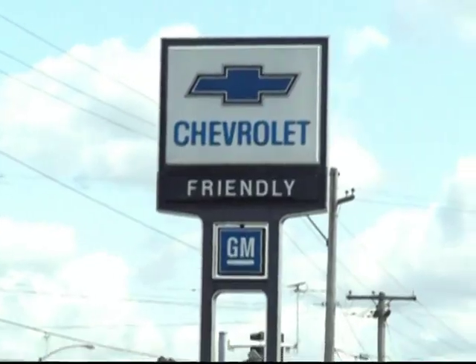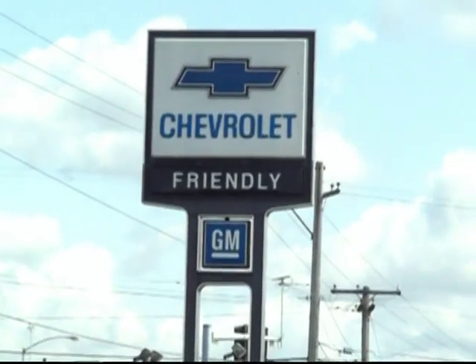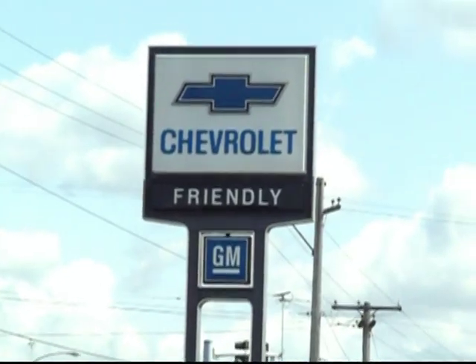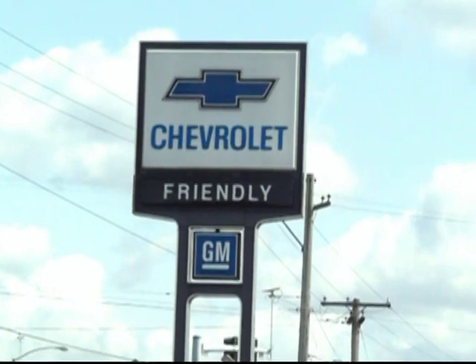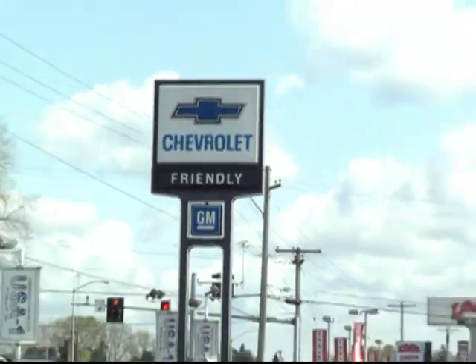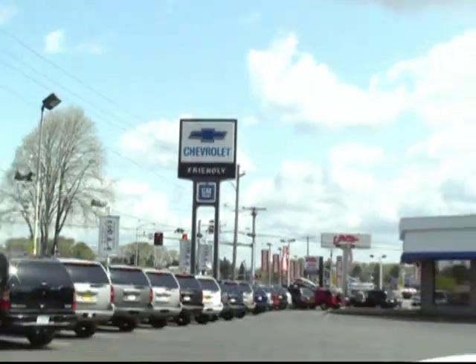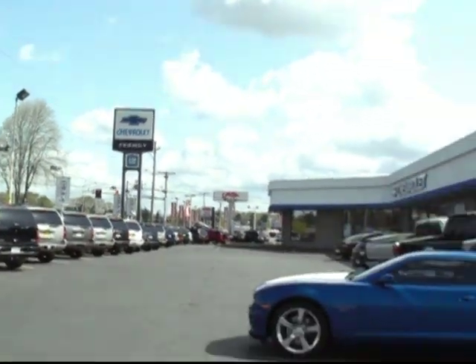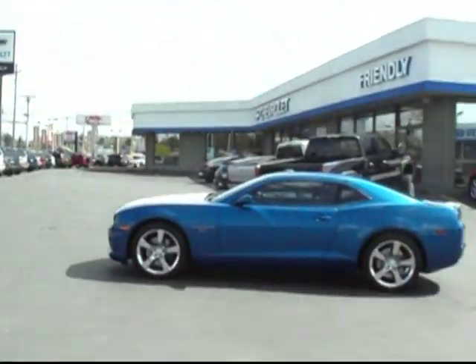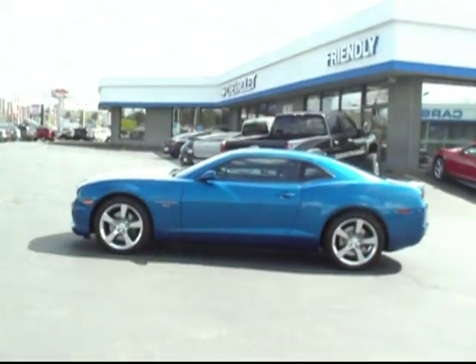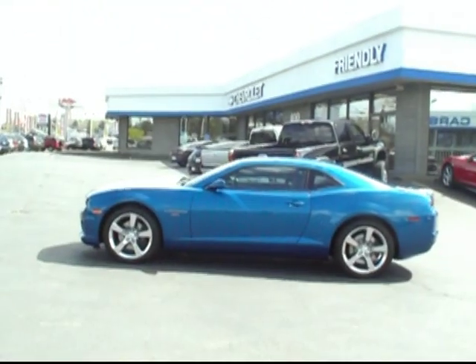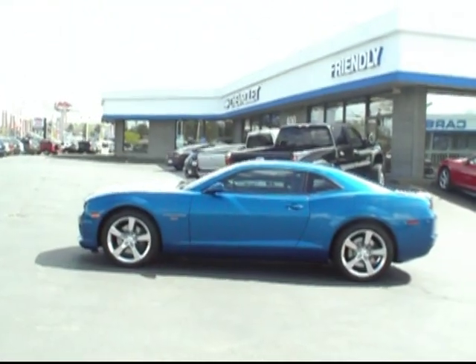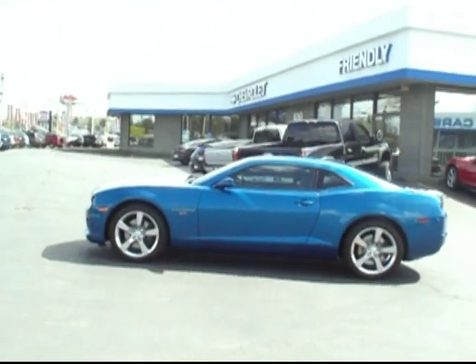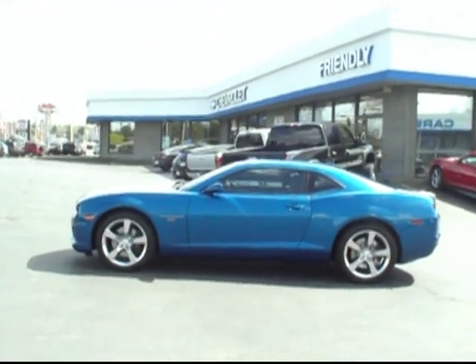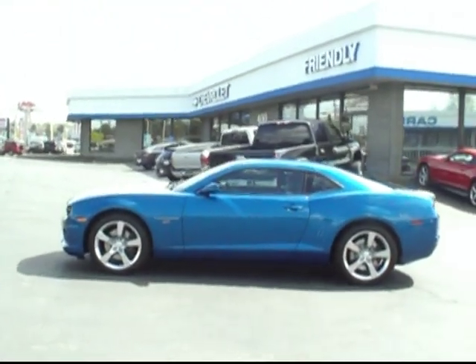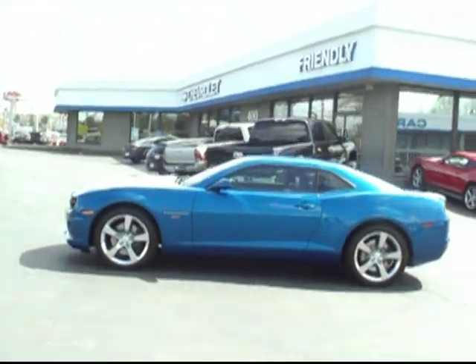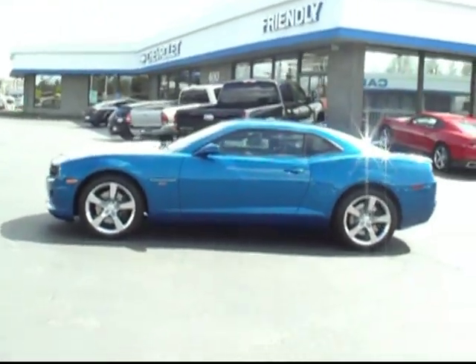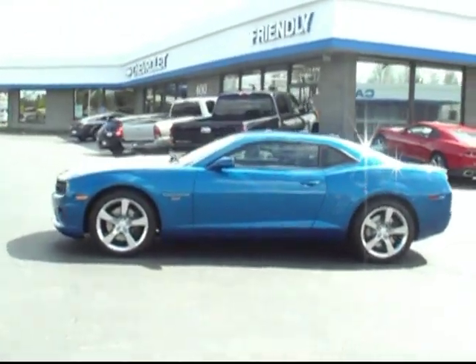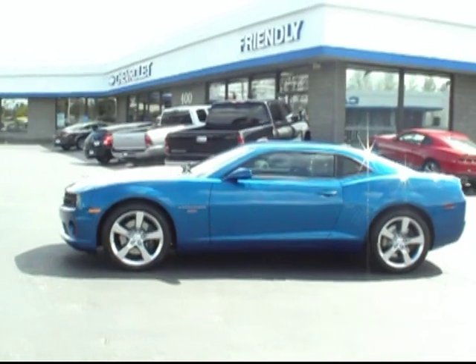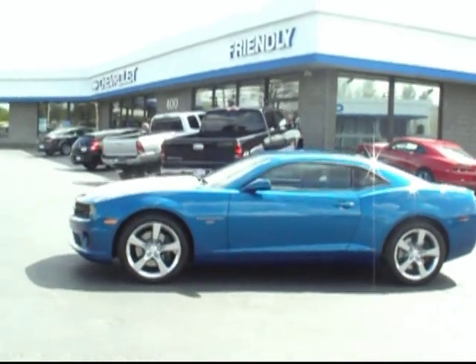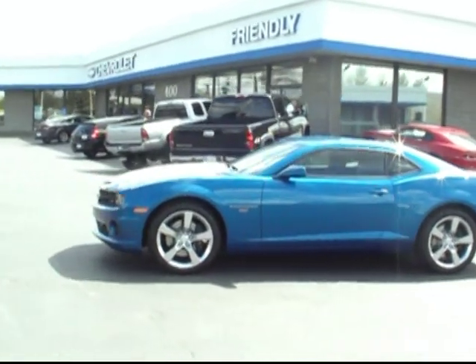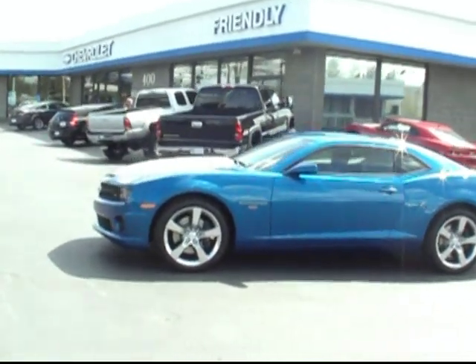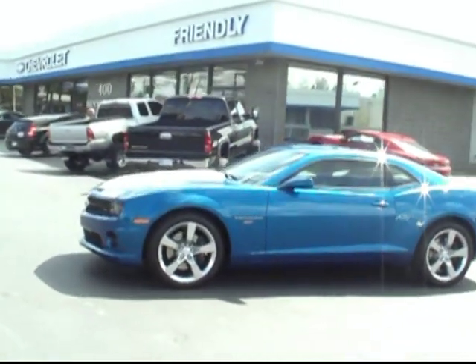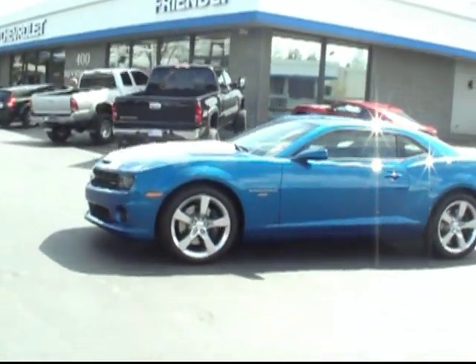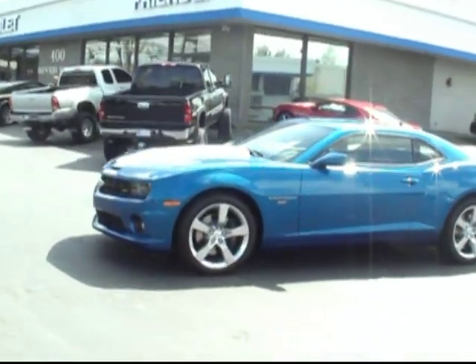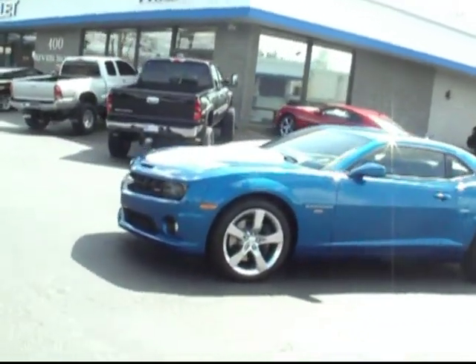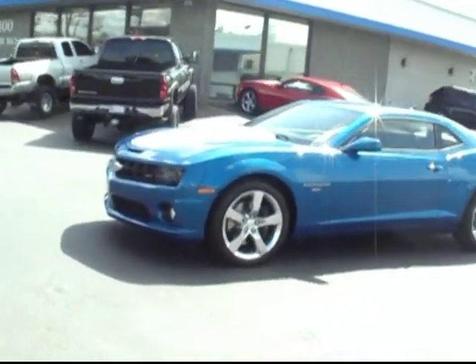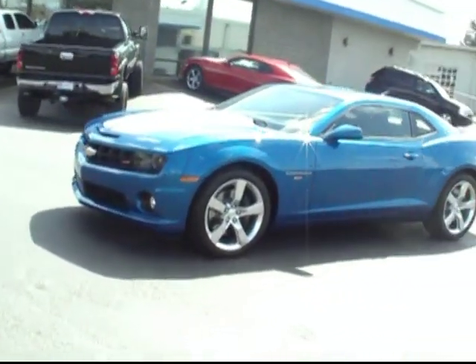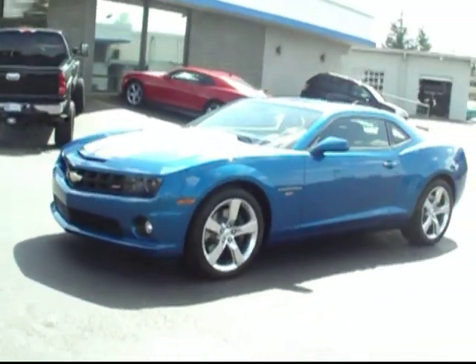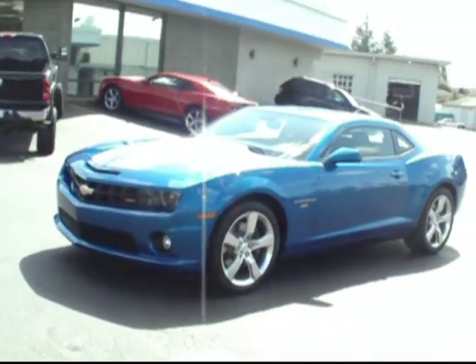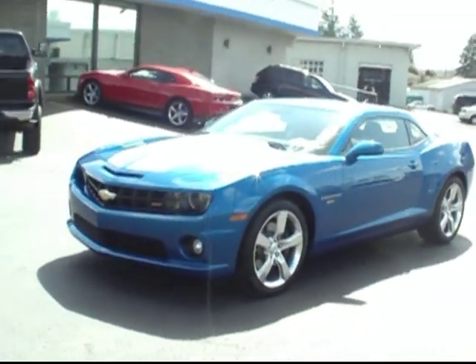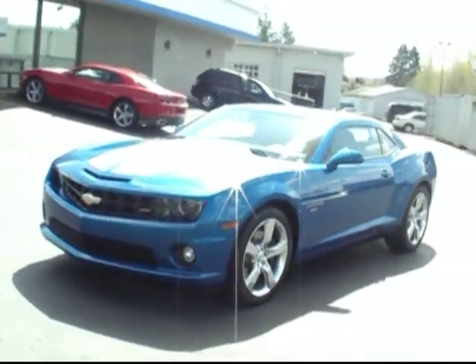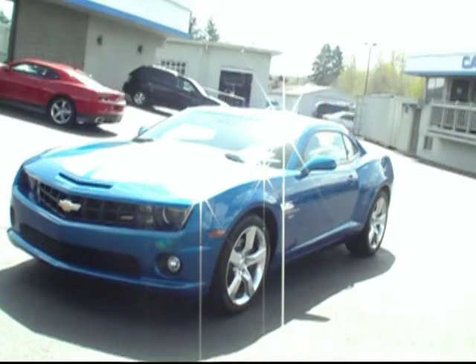Hey there, this is Brett Jacobson at Friendly Chevrolet. What a treat I've got for you today — one of our 2010 Chevy Camaros. This is the SS Edition, loaded with great features.